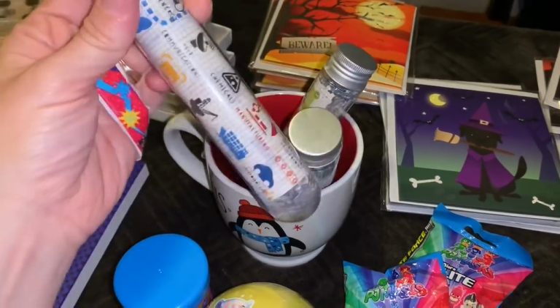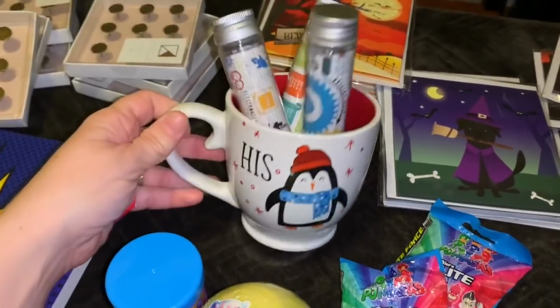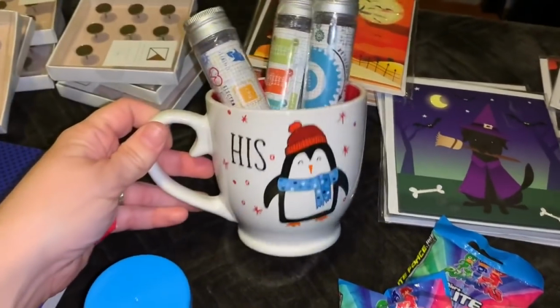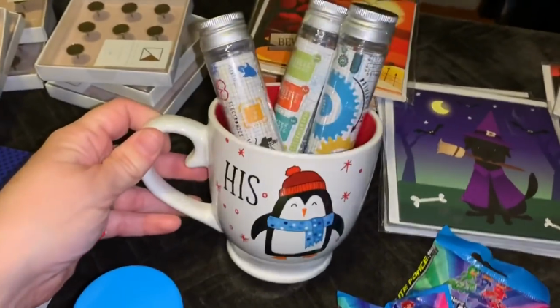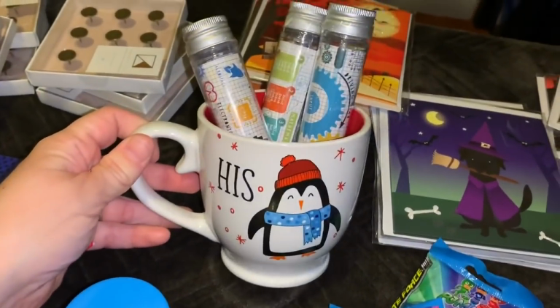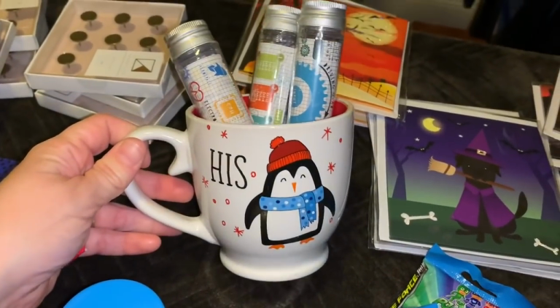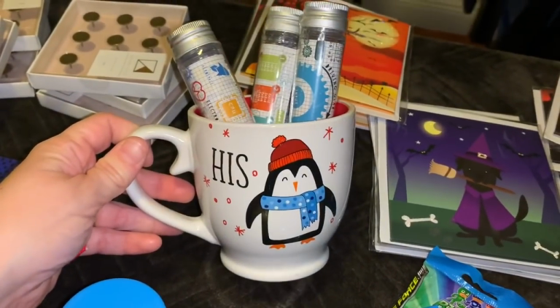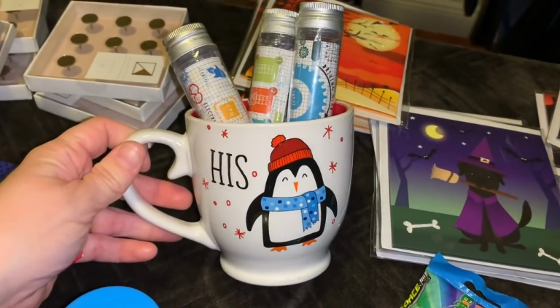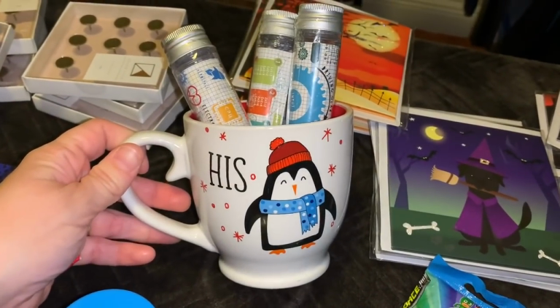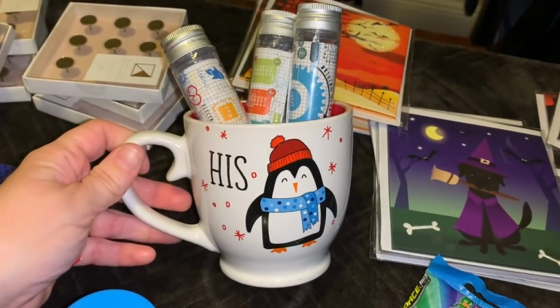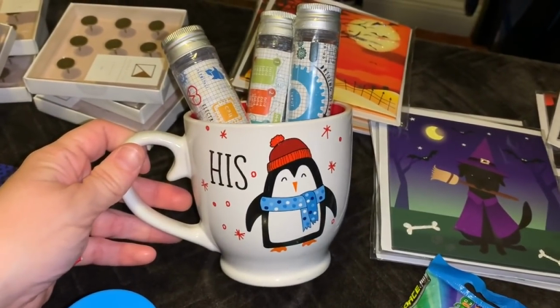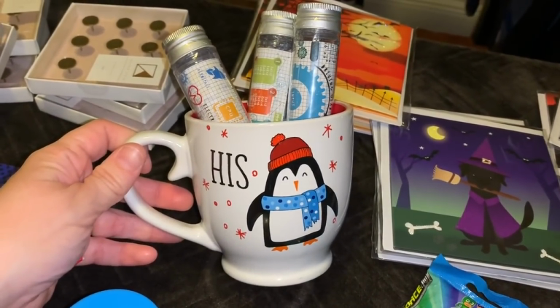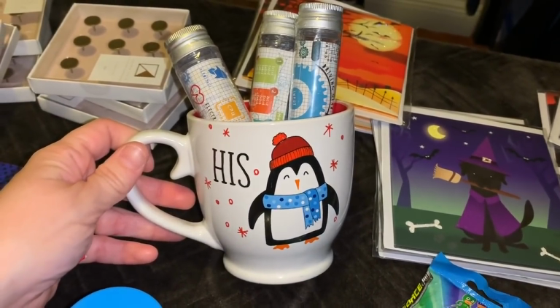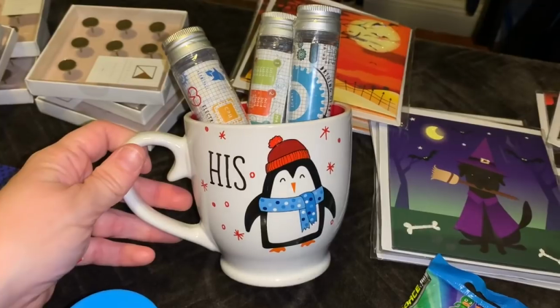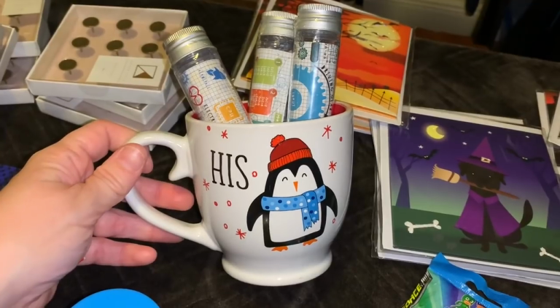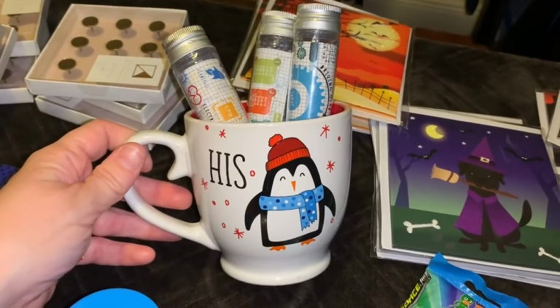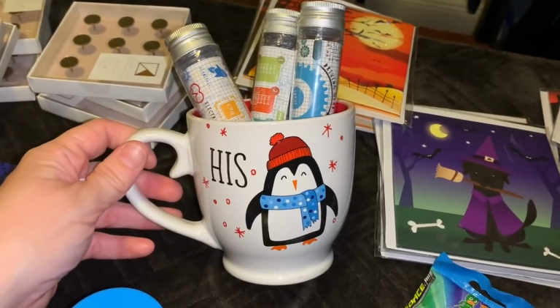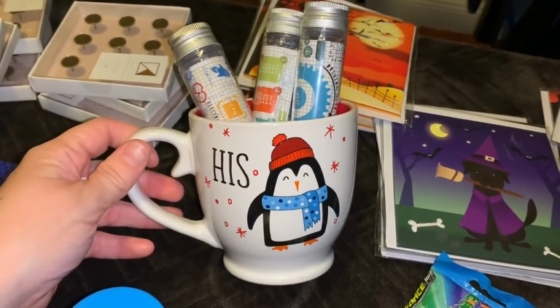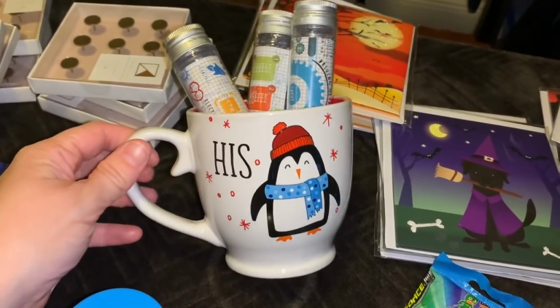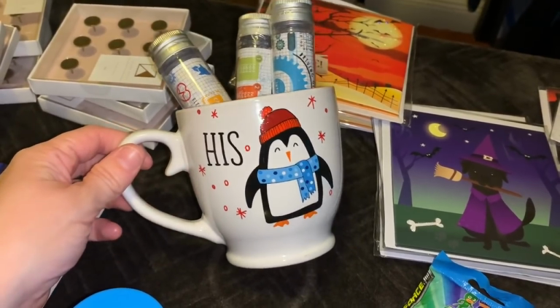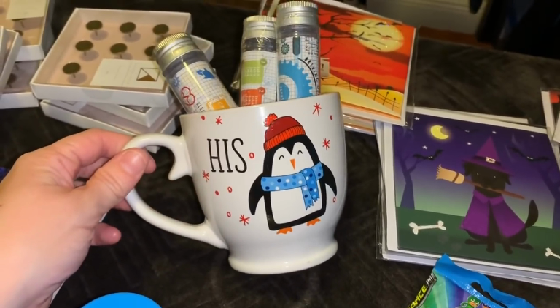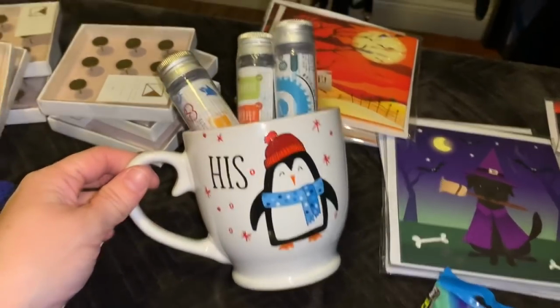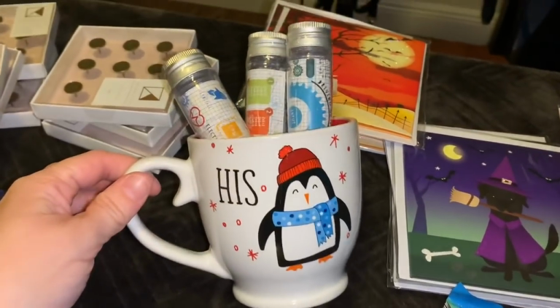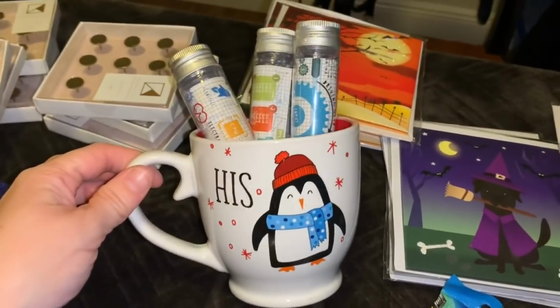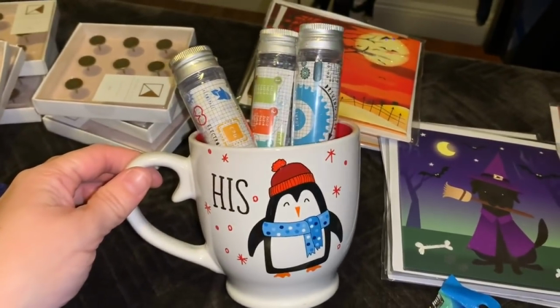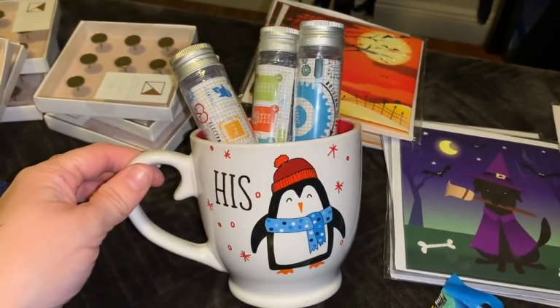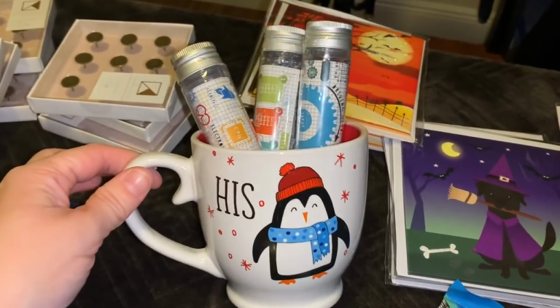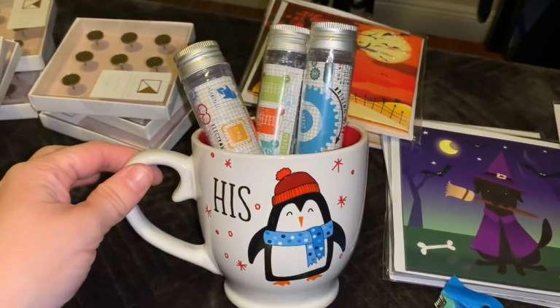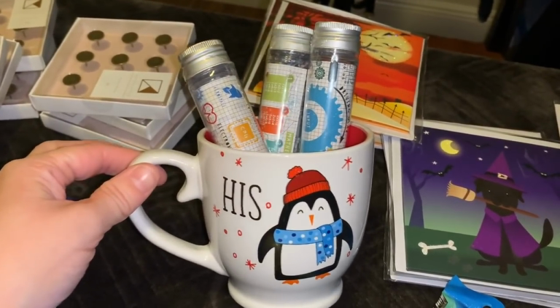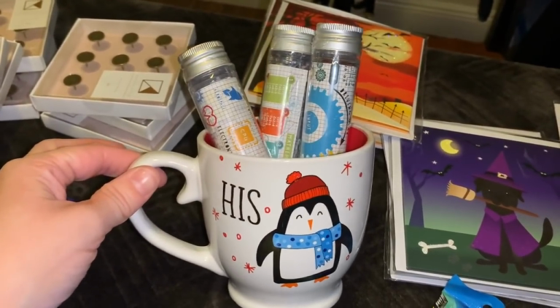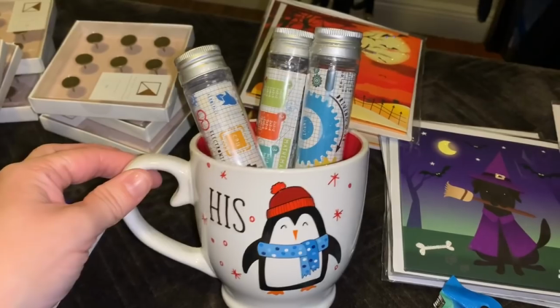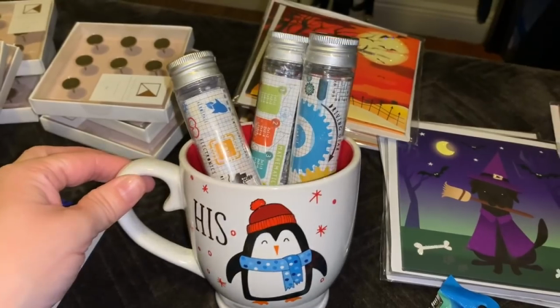And I did find this His and Hers coffee mug set, but the Hers was broken. I was able to keep His though — so that's really cute.